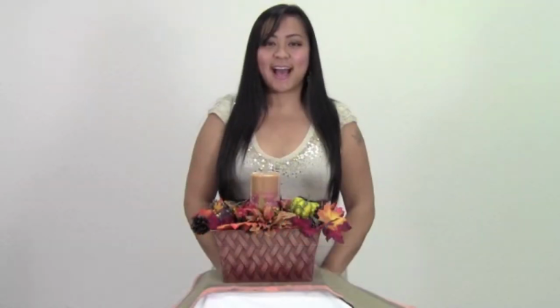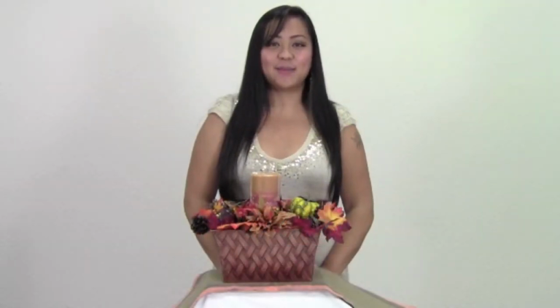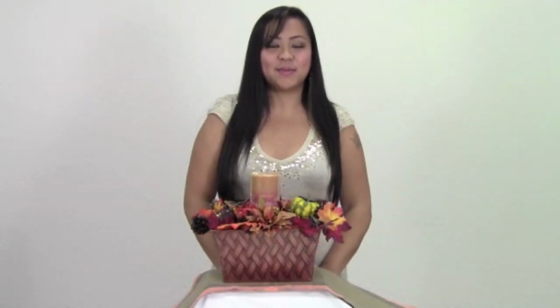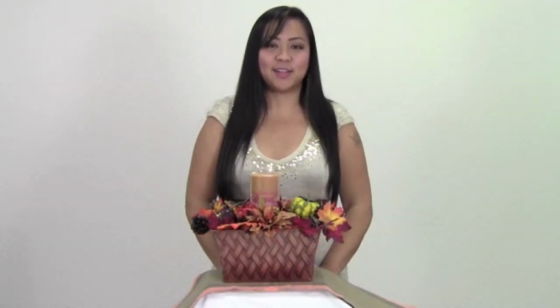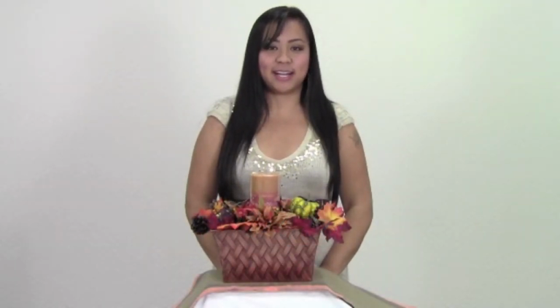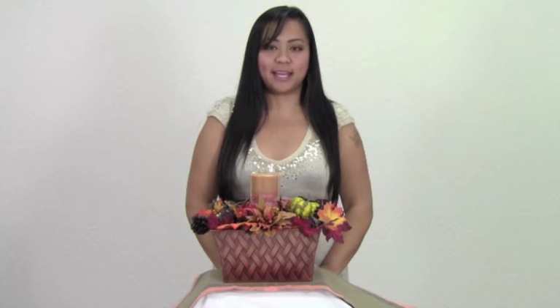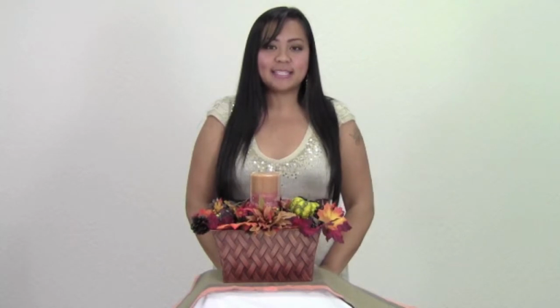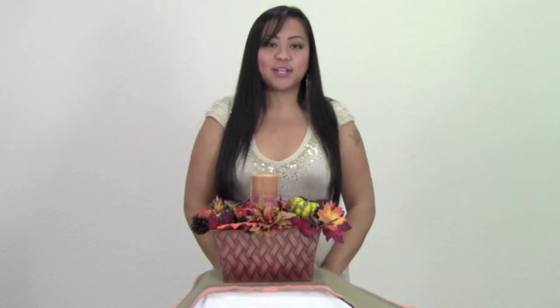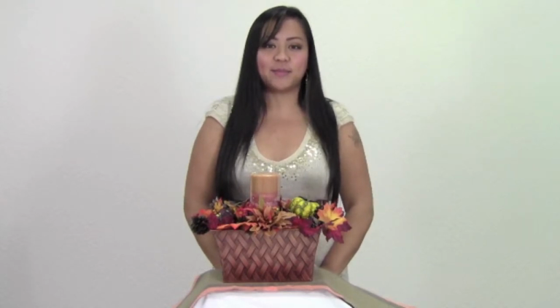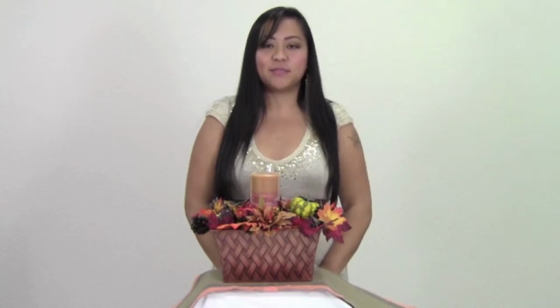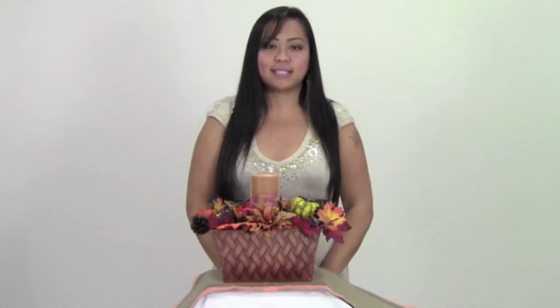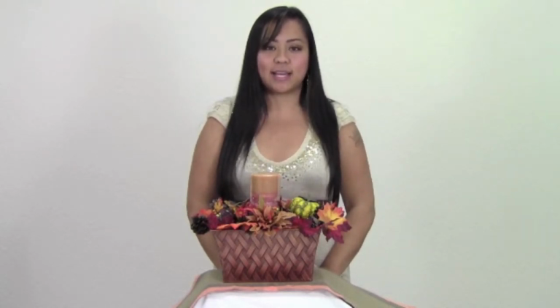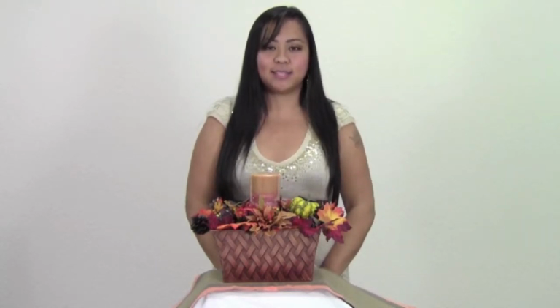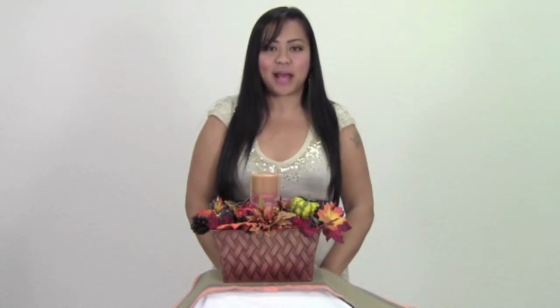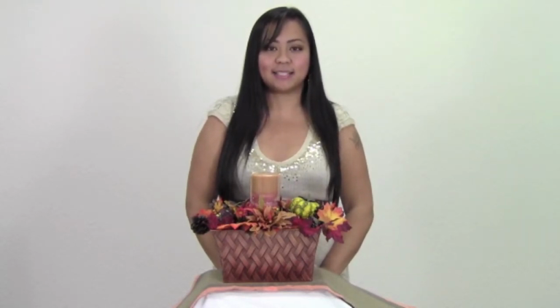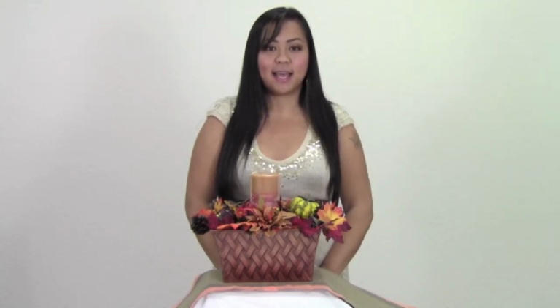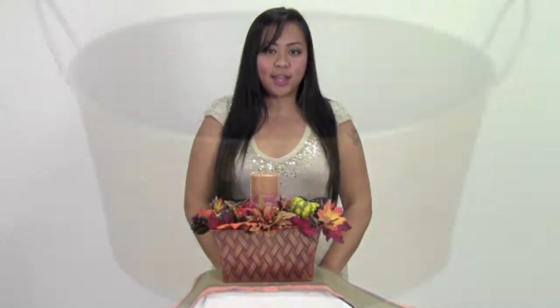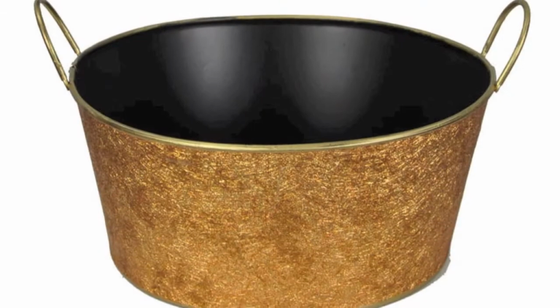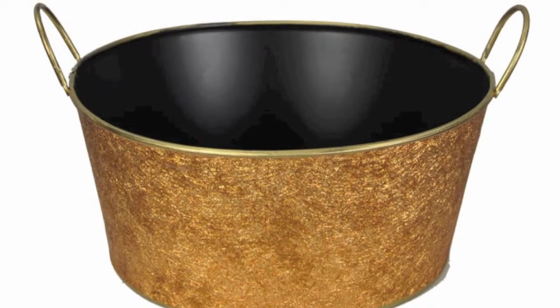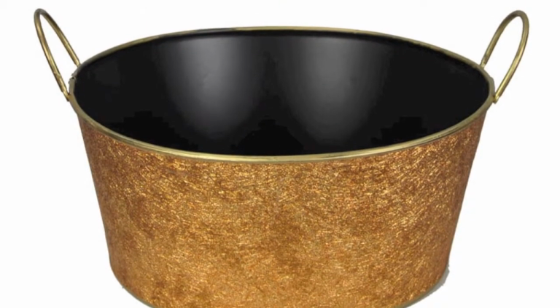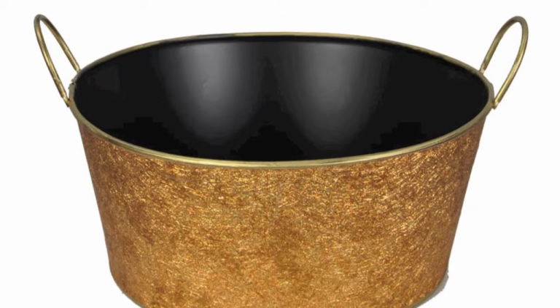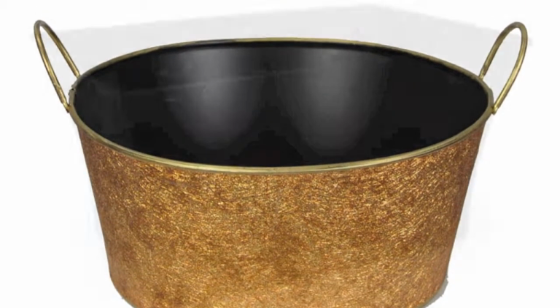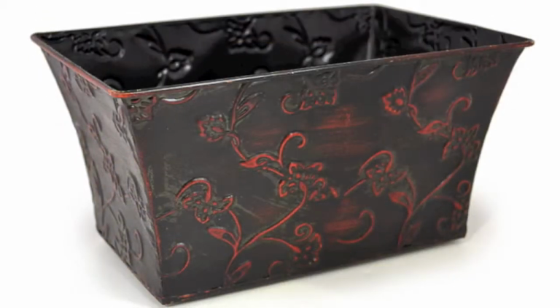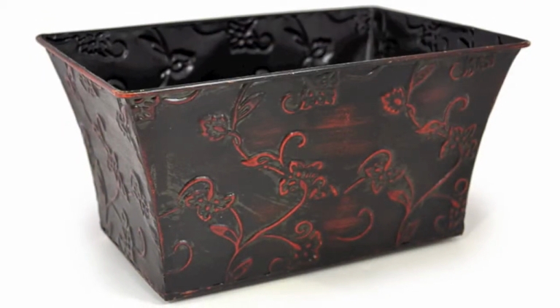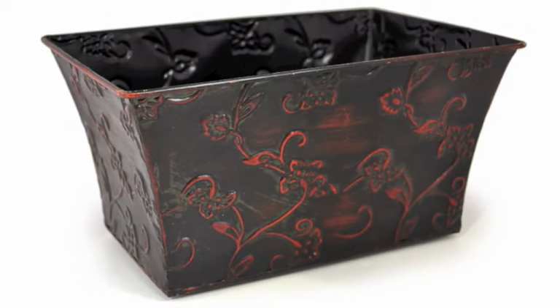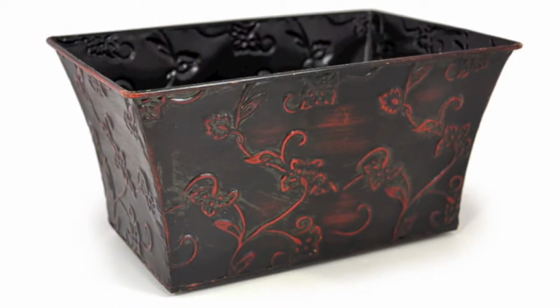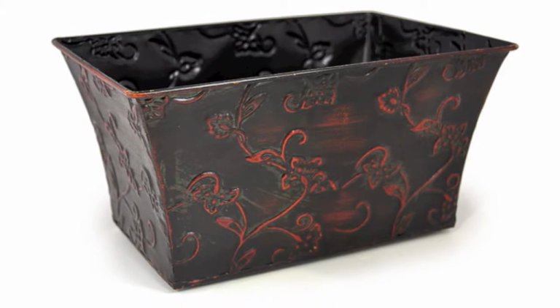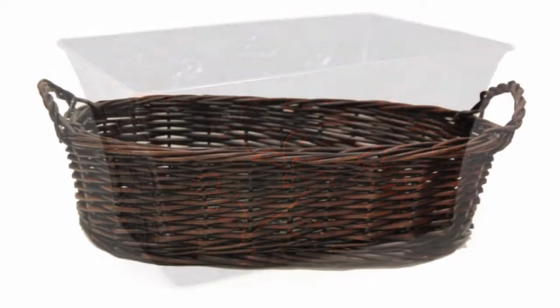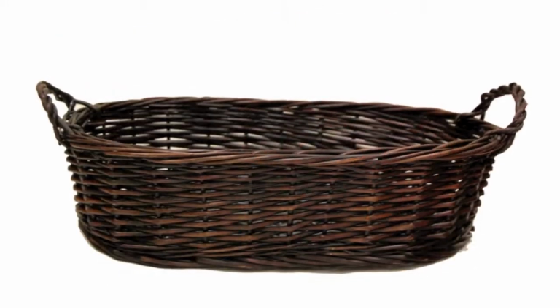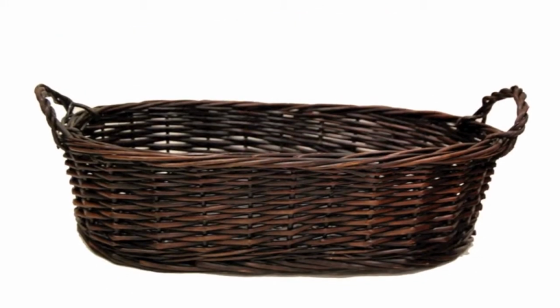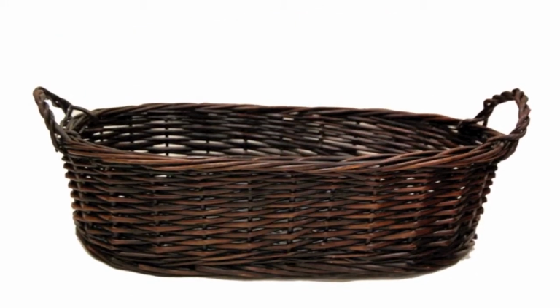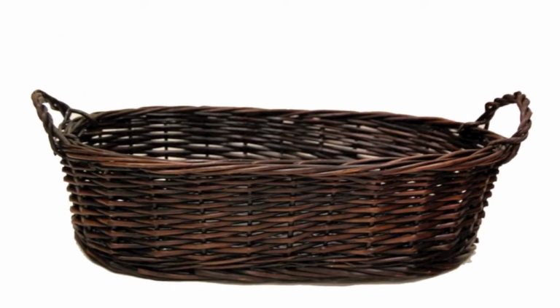Hi, I'm Justine with the Lucky Clover Trading Company. Today I'll show you how to make a beautiful Thanksgiving centerpiece using our basket. Here are some examples of baskets that can be used for this project. You can also look at our full selection of baskets at luckyclovertrading.com.